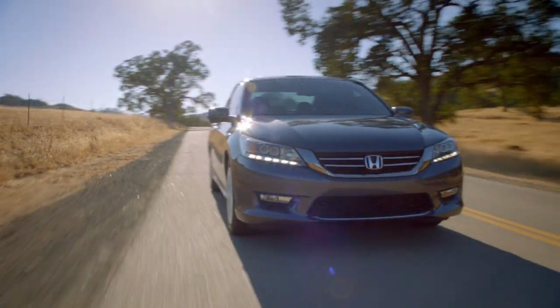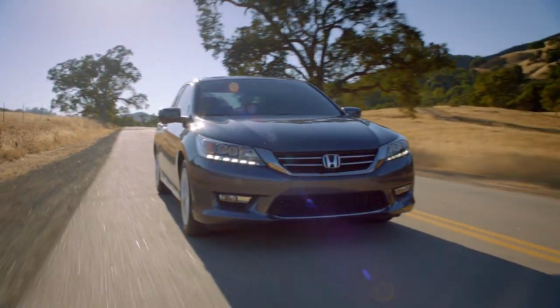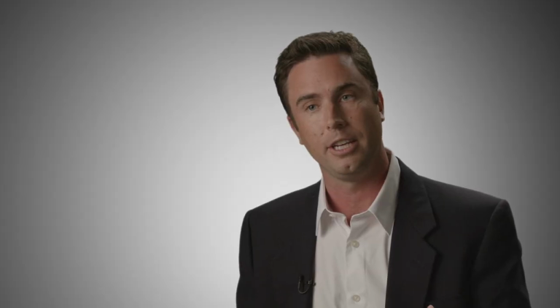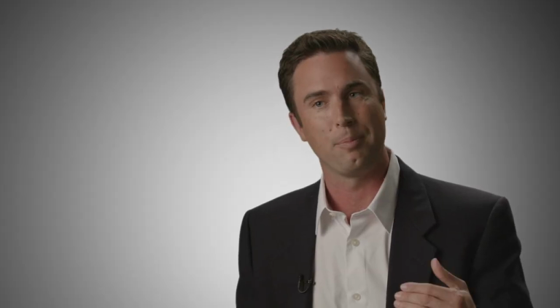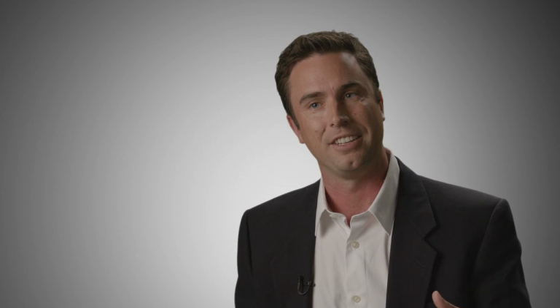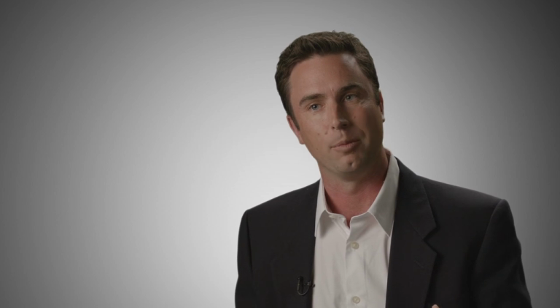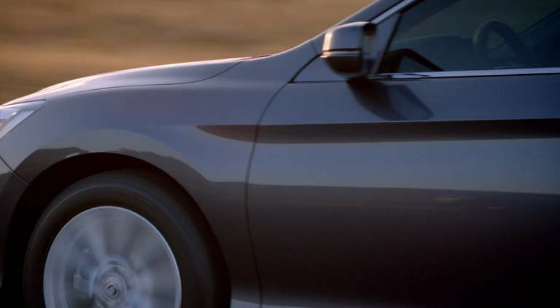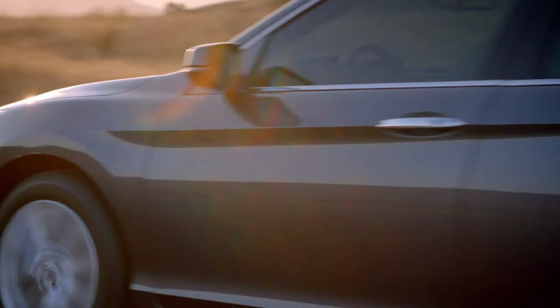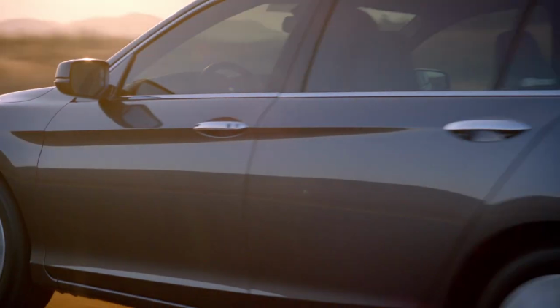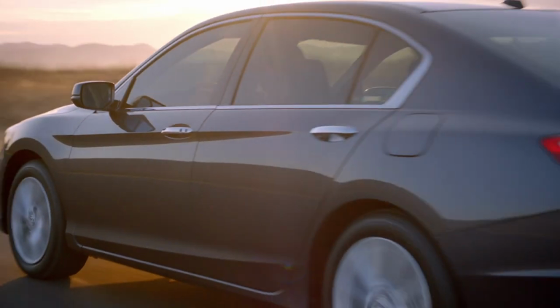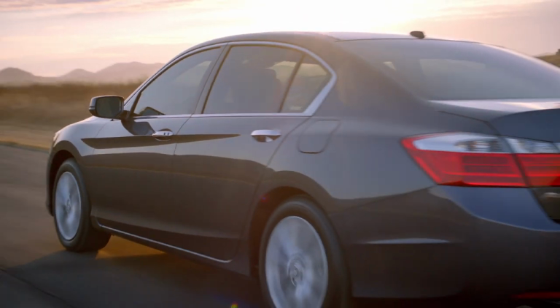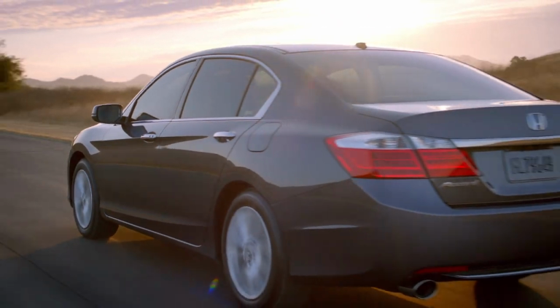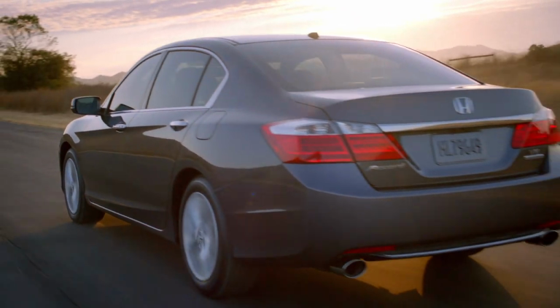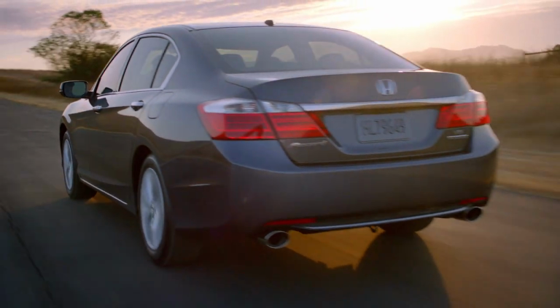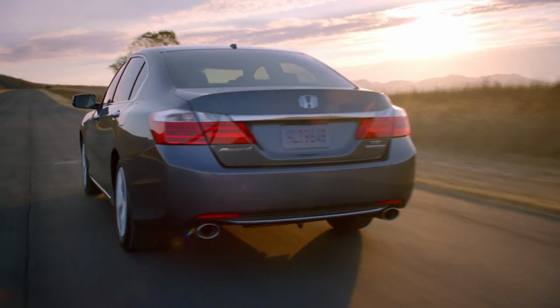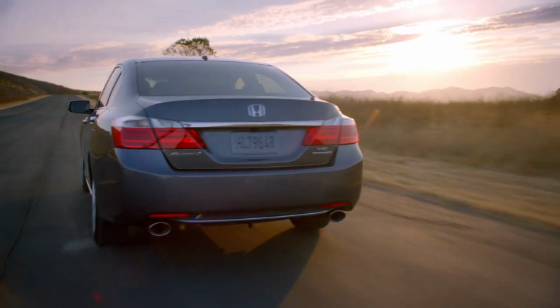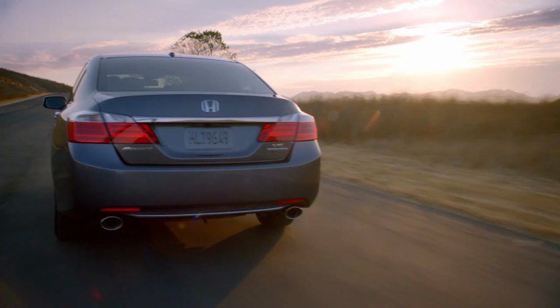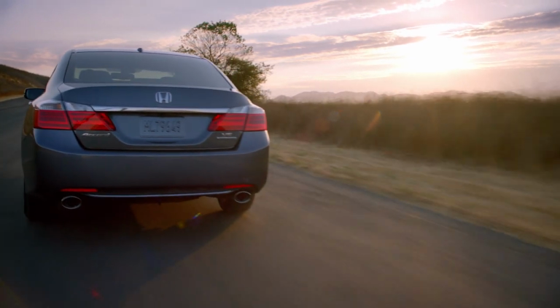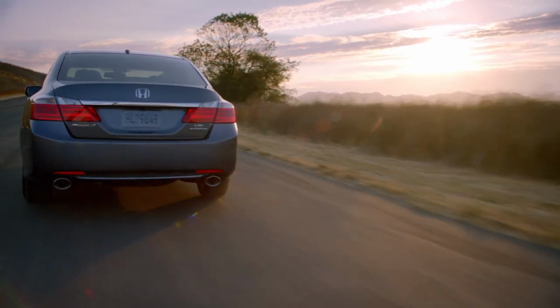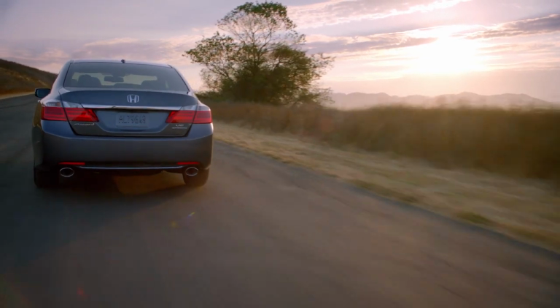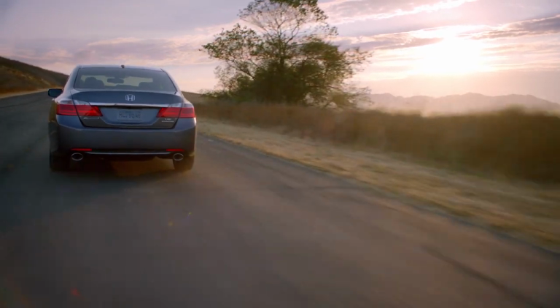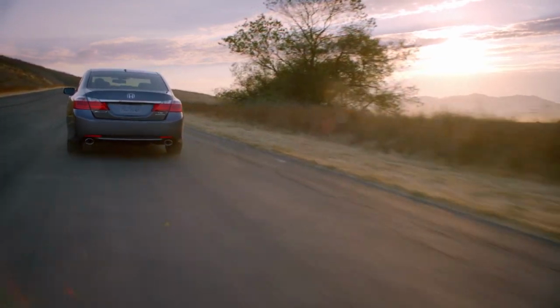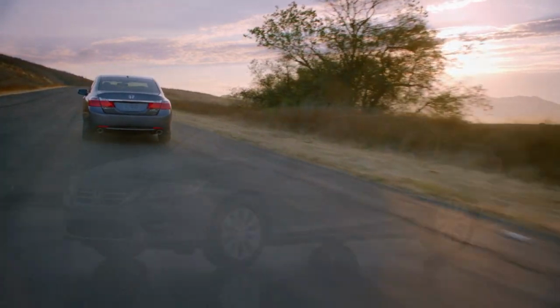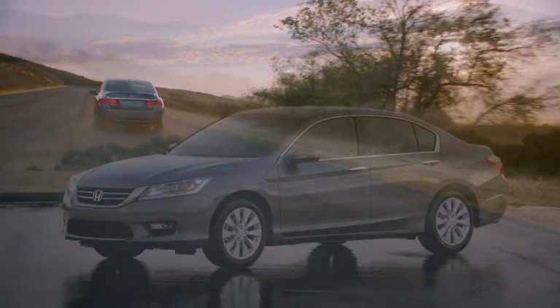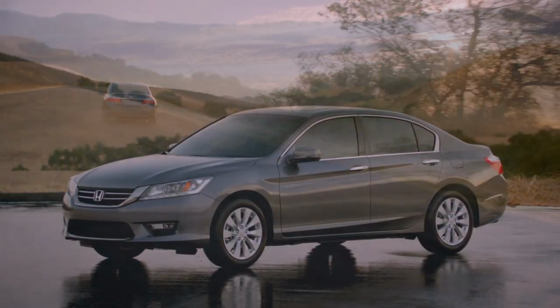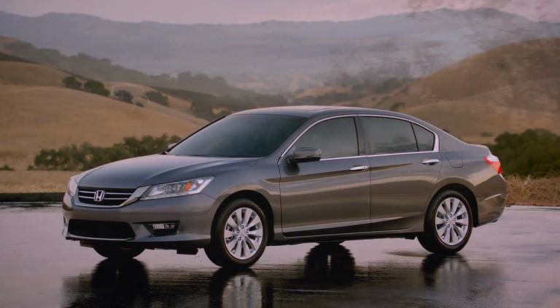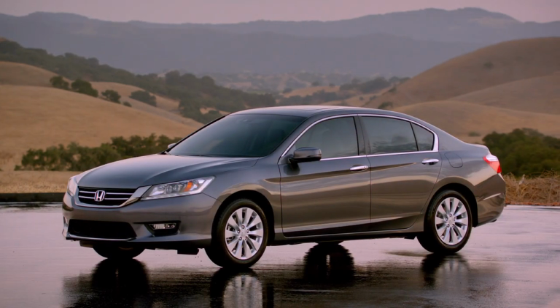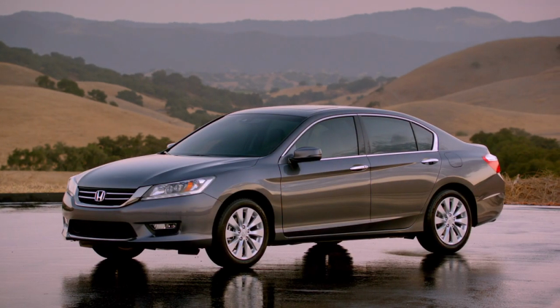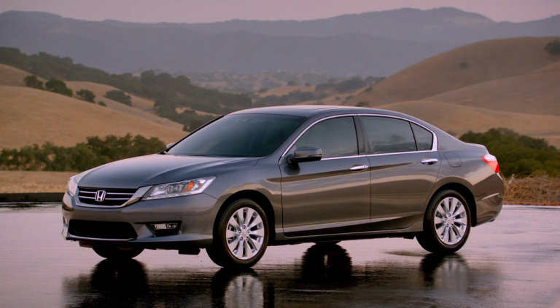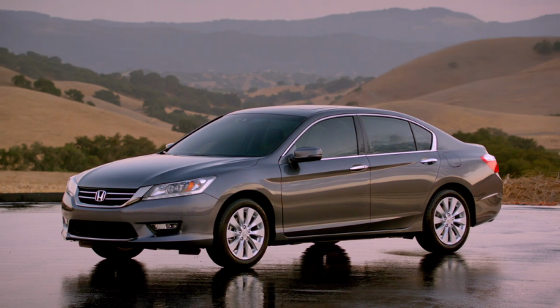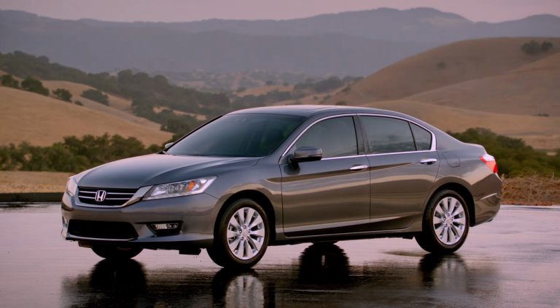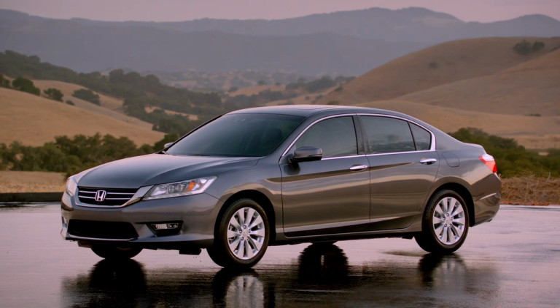For 2013, we upped the ante even more. We add a level of luxuriousness and craftsmanship that we've never seen before. And Accord really delivers on that front. This 2013 Accord is the best we've ever done.